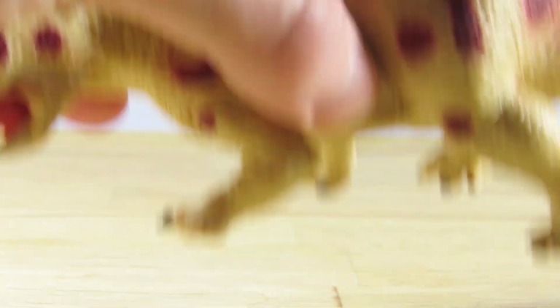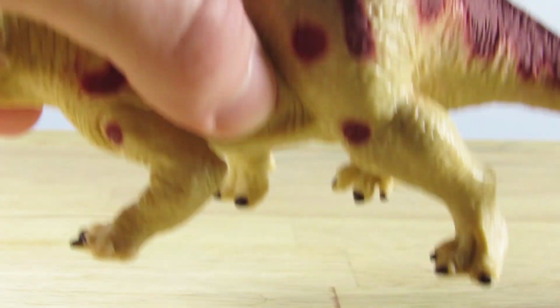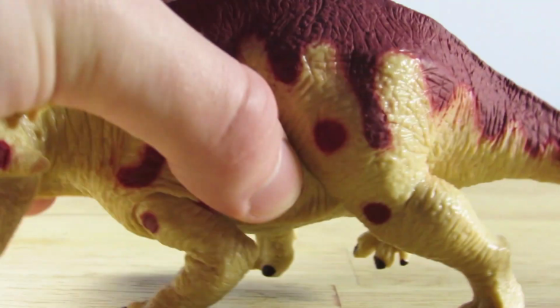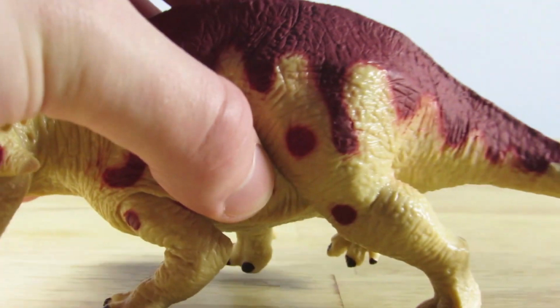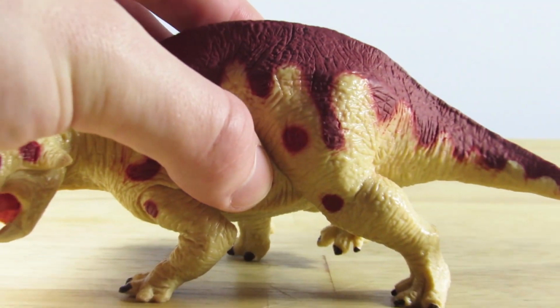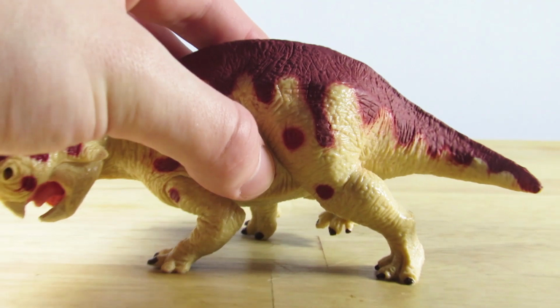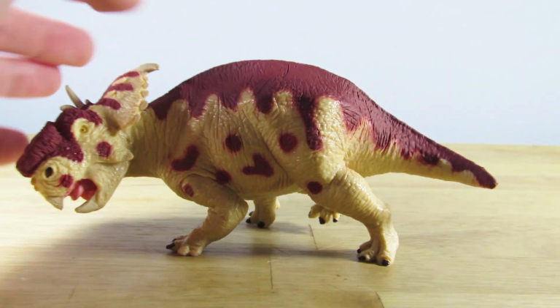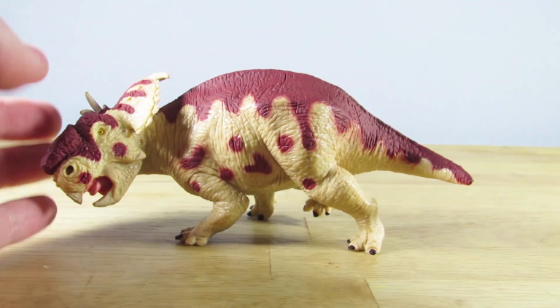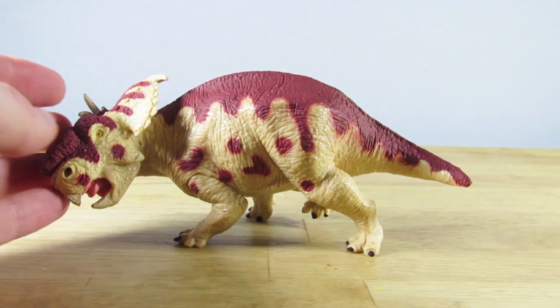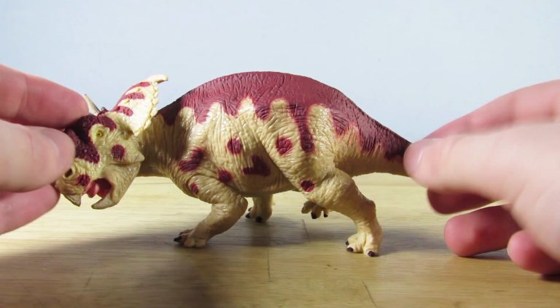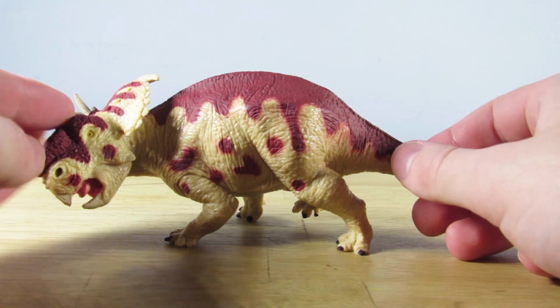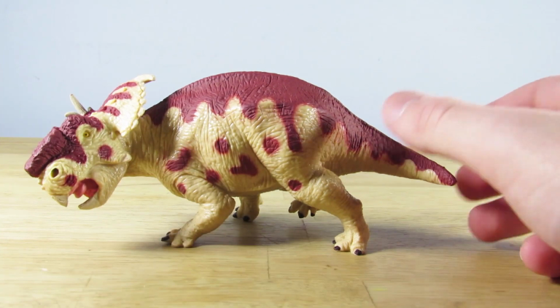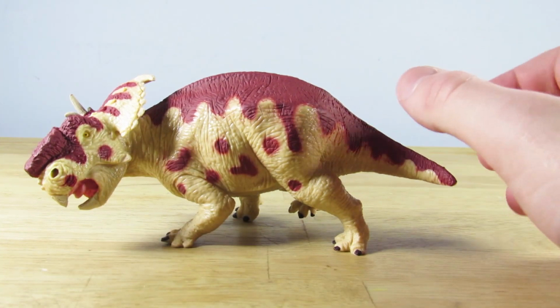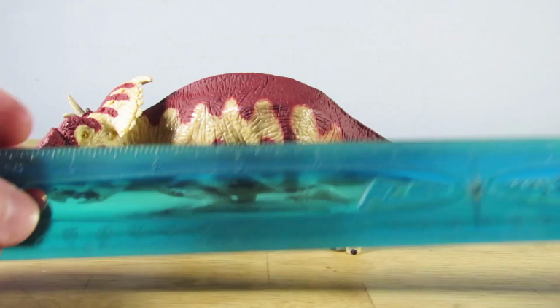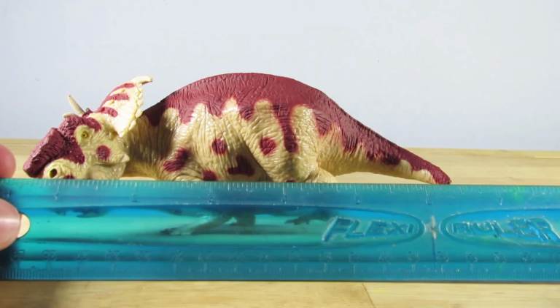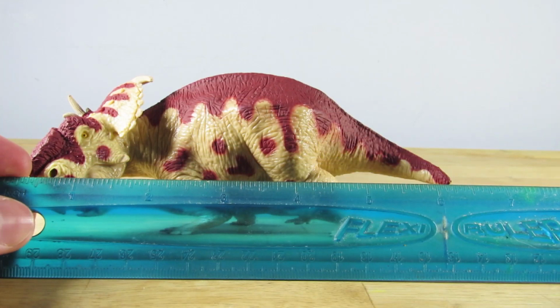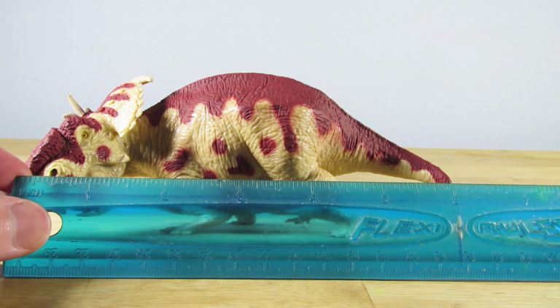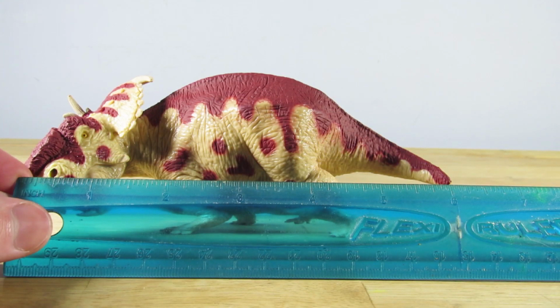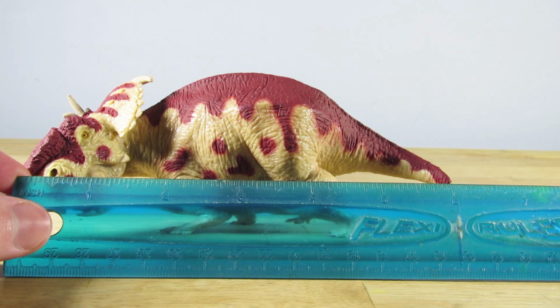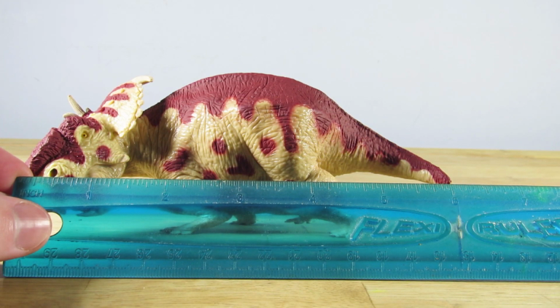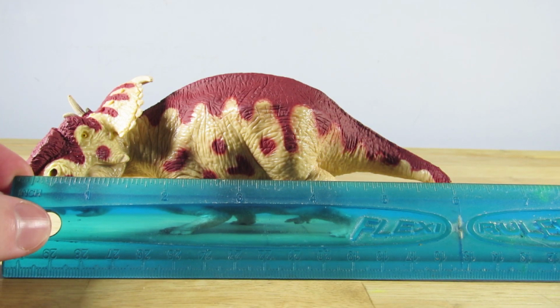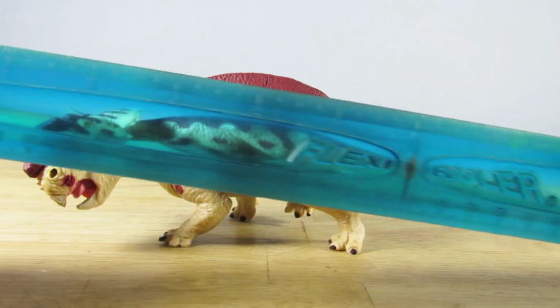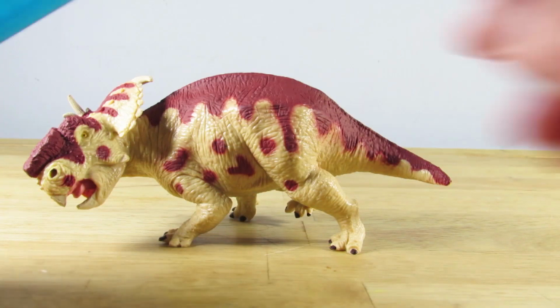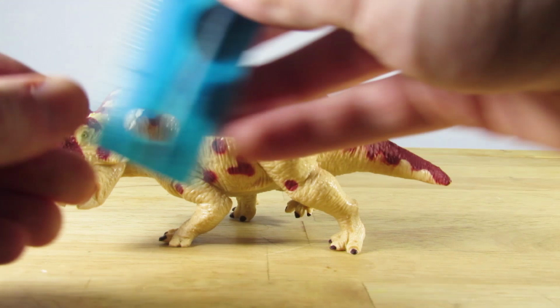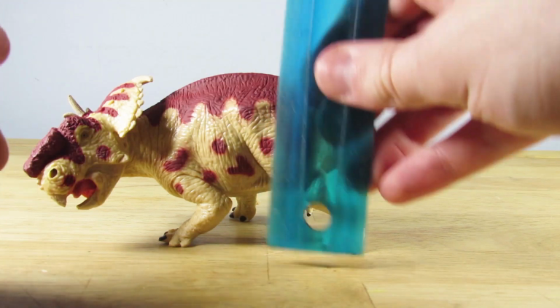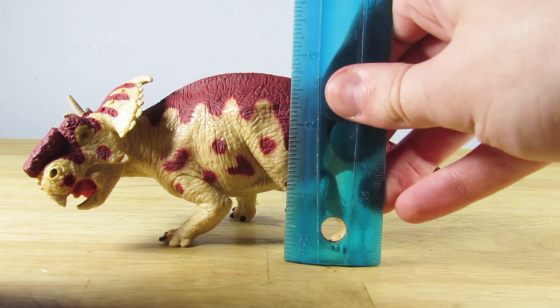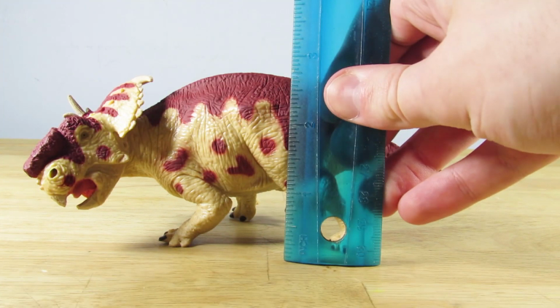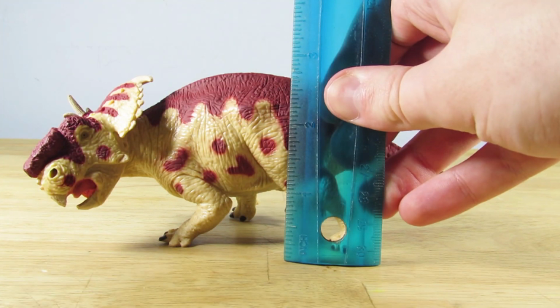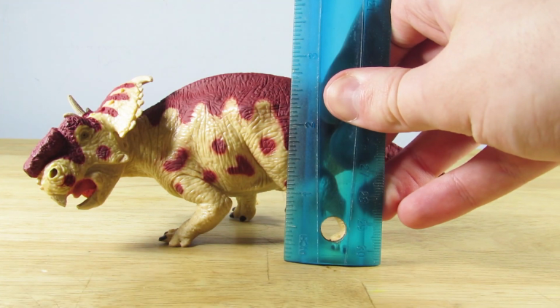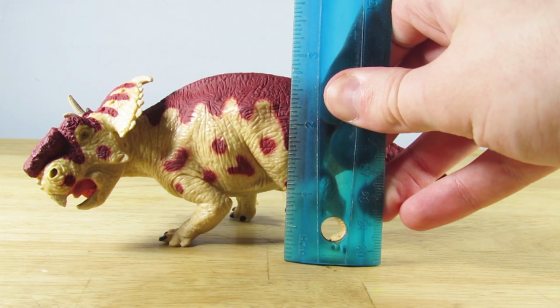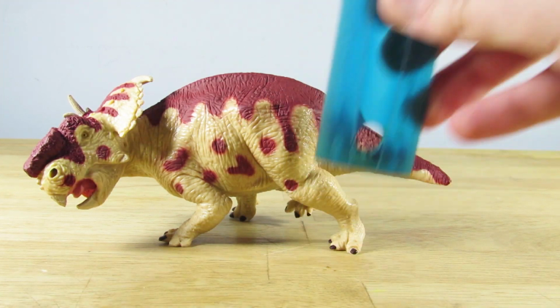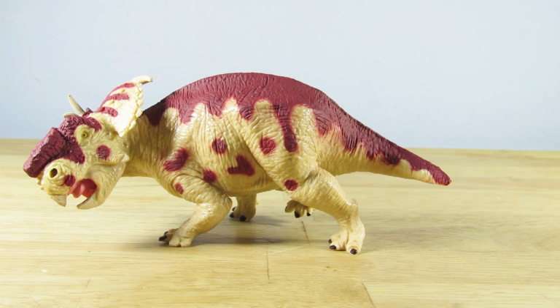This is also a pretty hefty figure for its size — it is fairly heavy. This figure measures up to about six inches long and about two and a half inches tall.